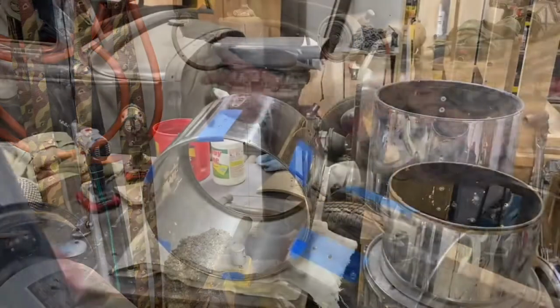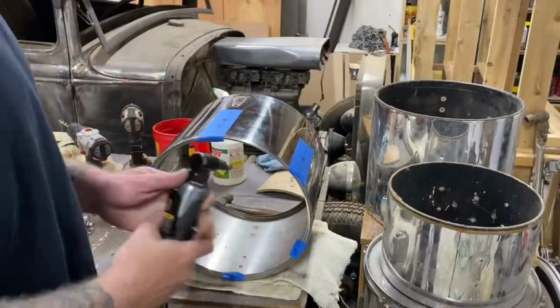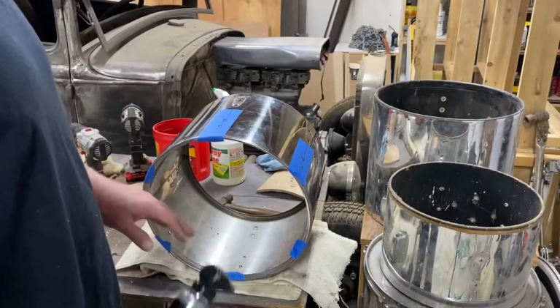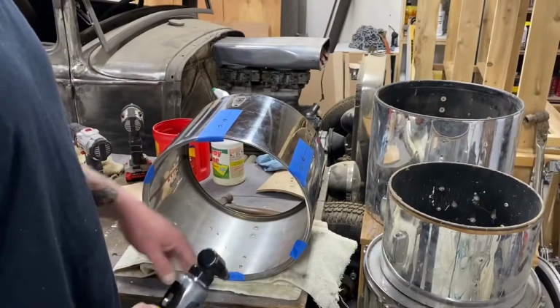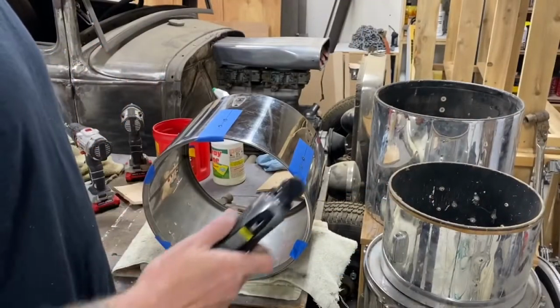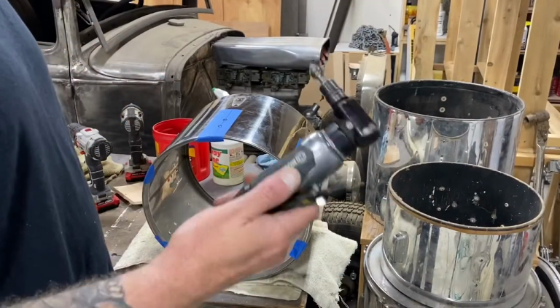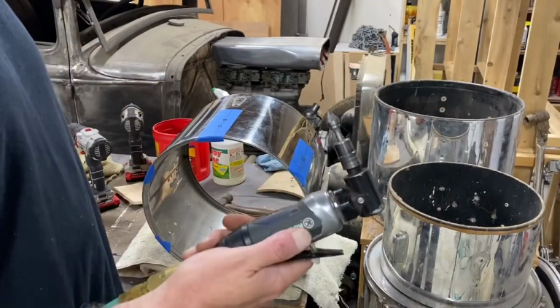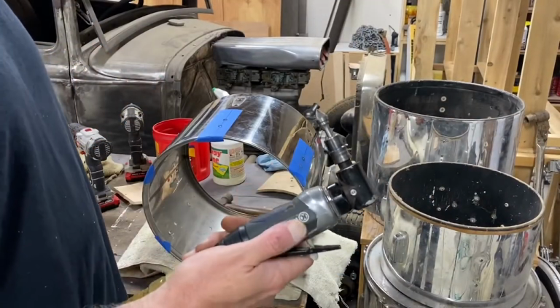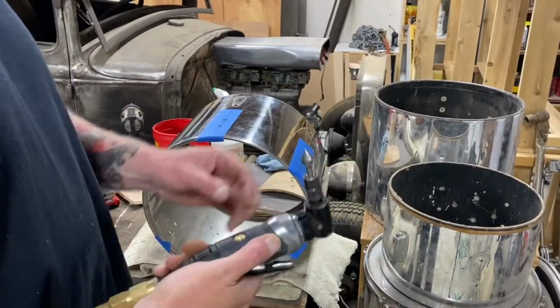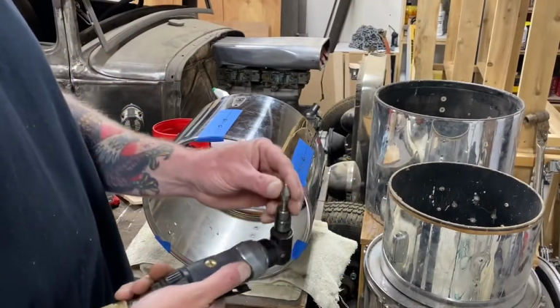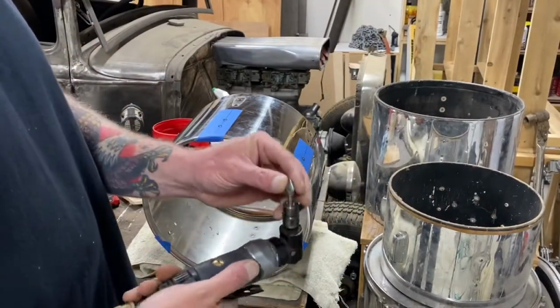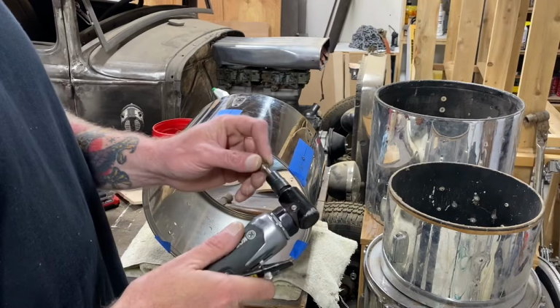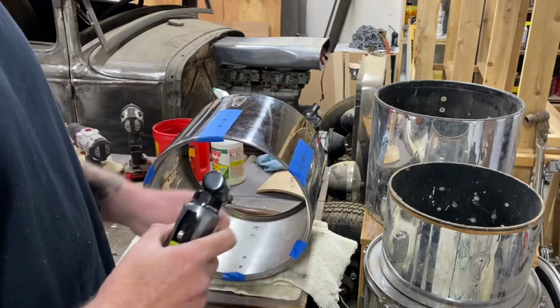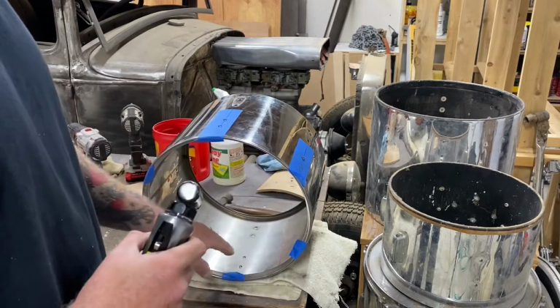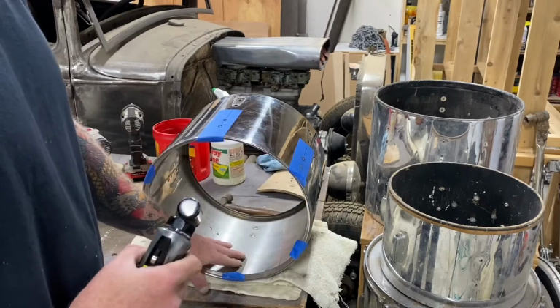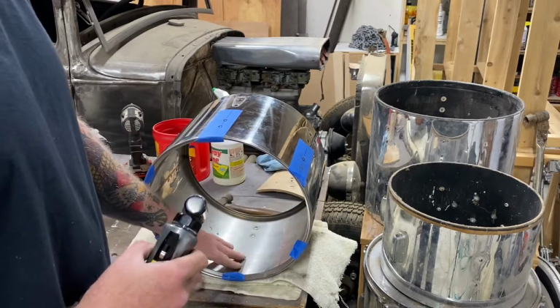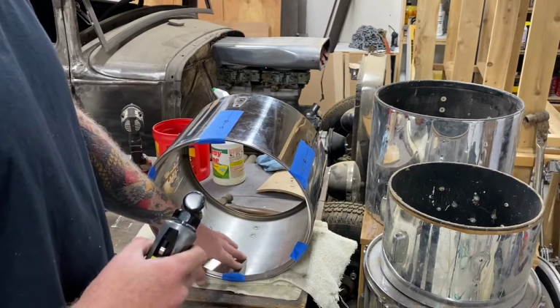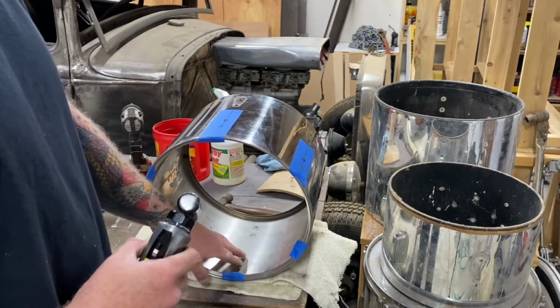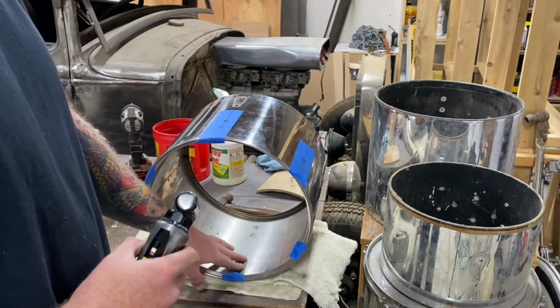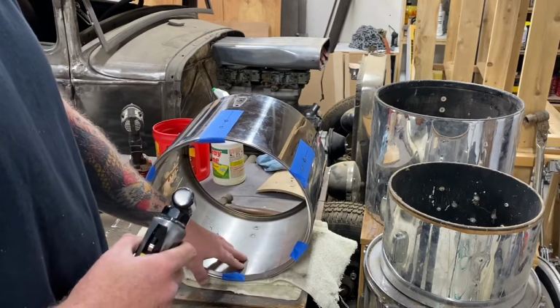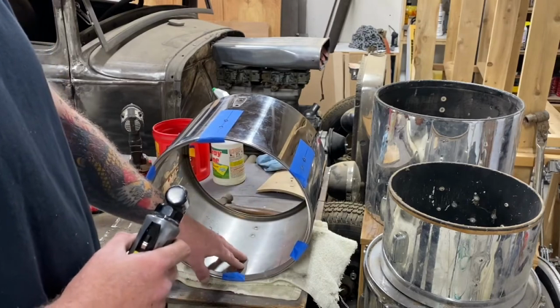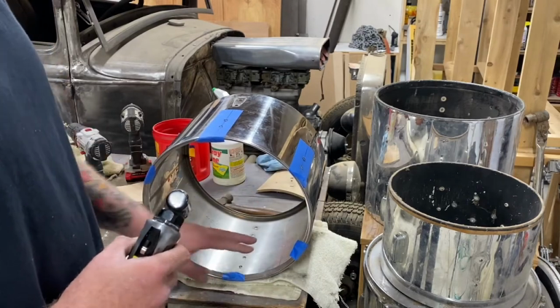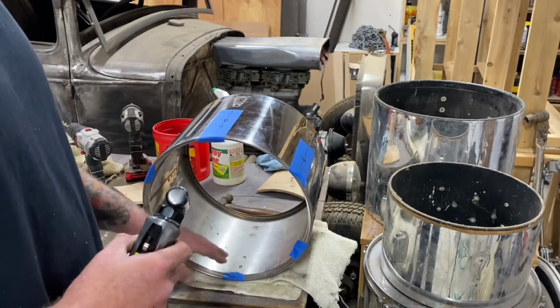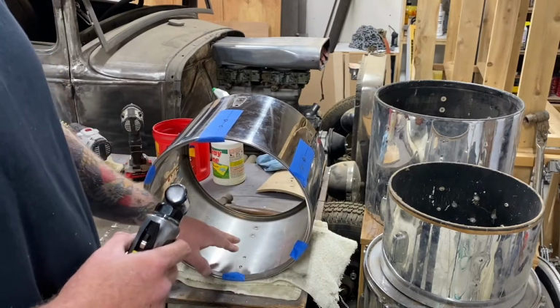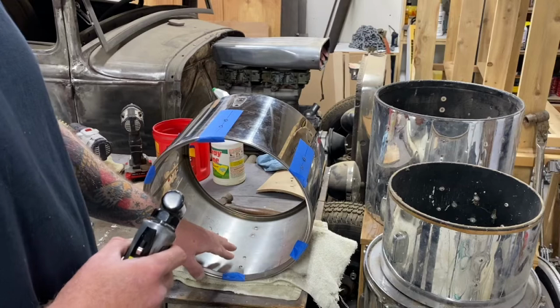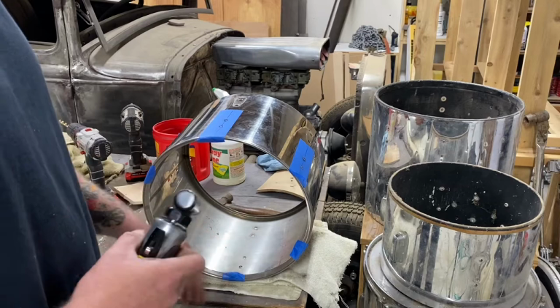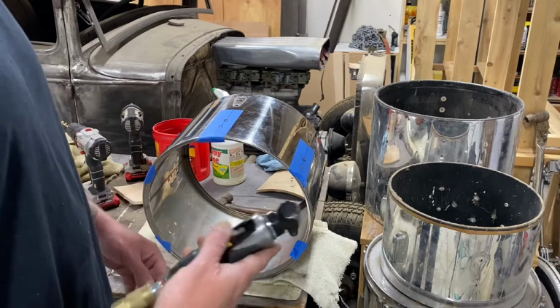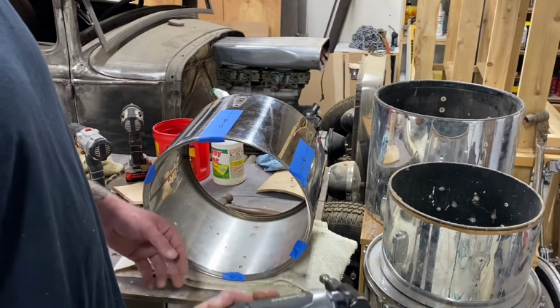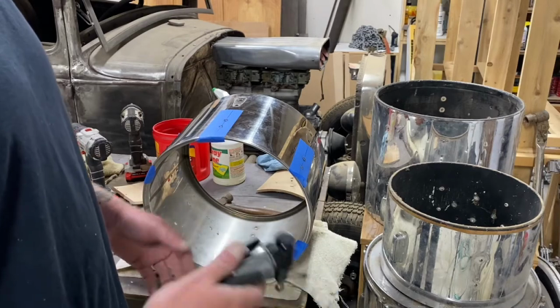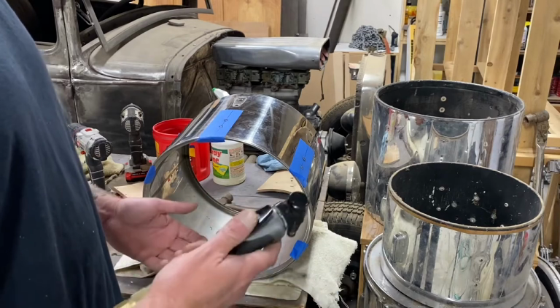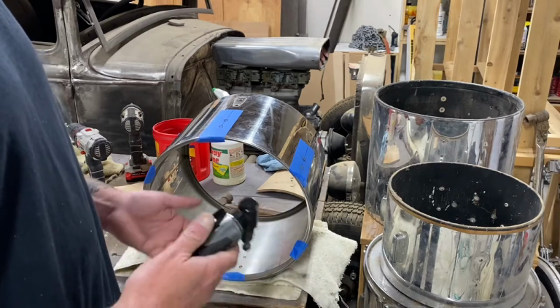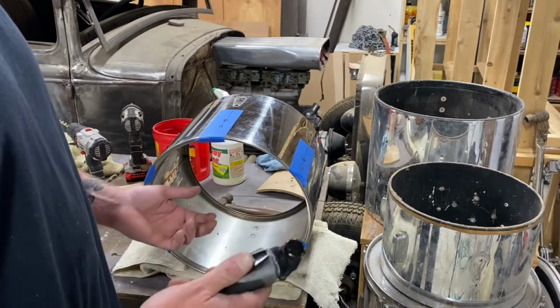Now that I've got the holes drilled, I'm just going to take this little die grinder with a deburn tip and get rid of the sharp edges on the inside from punching through. You could do it with a file, but seeing I have the equipment, I might as well use it.